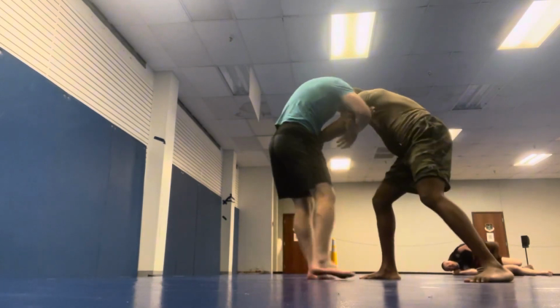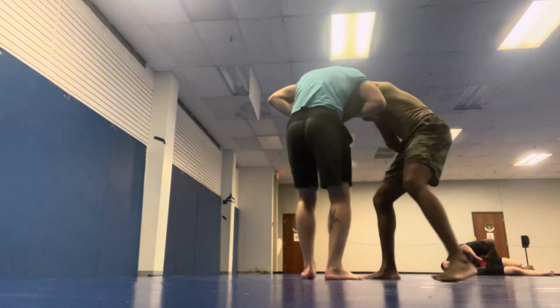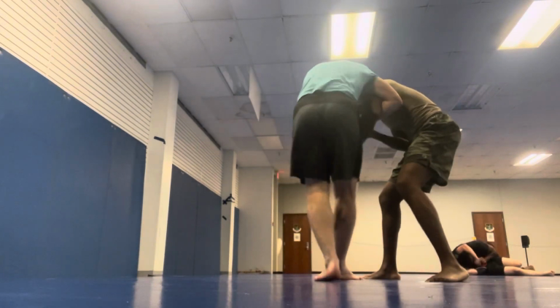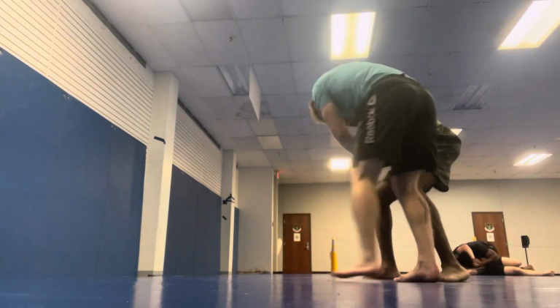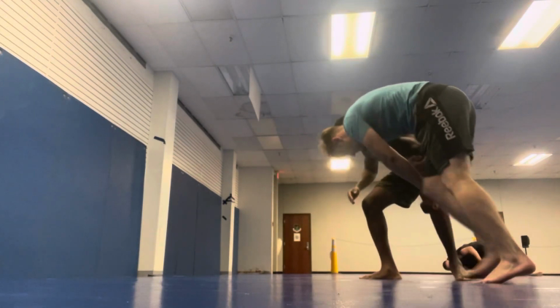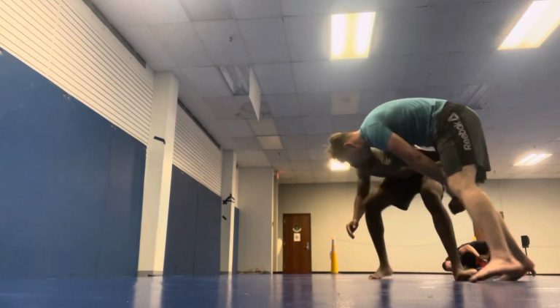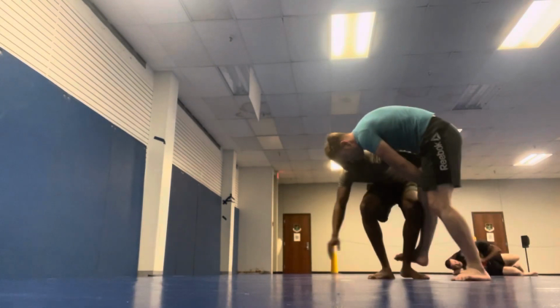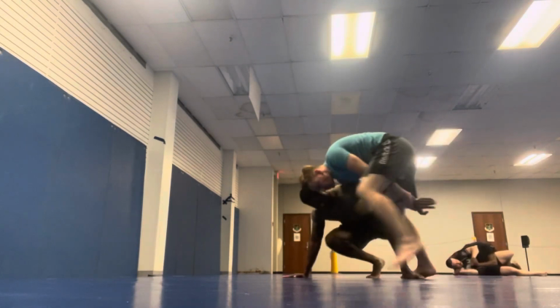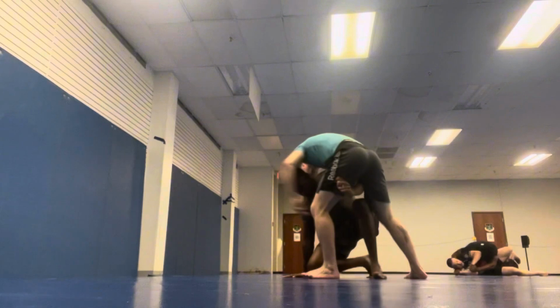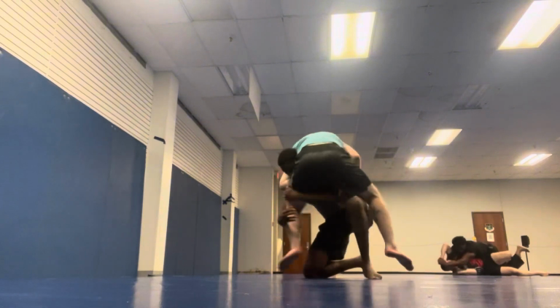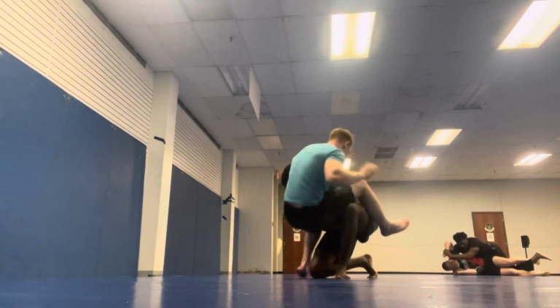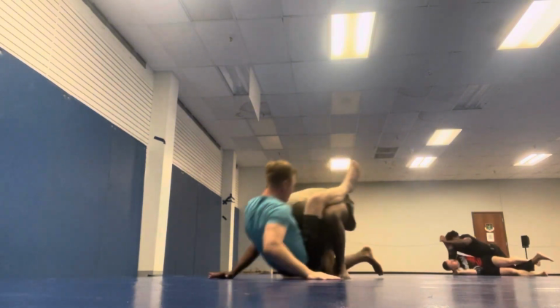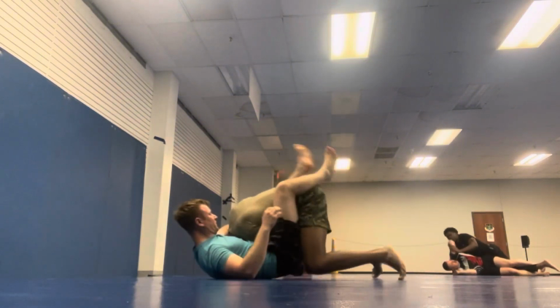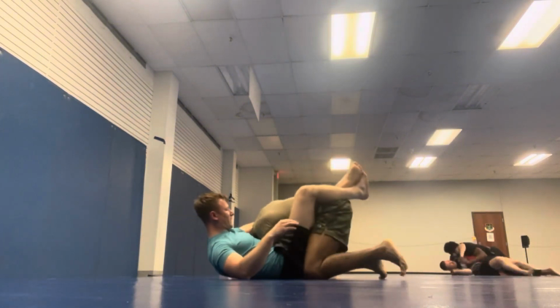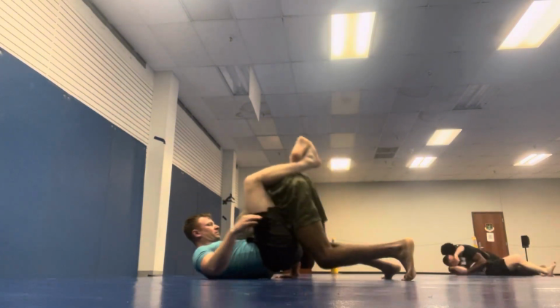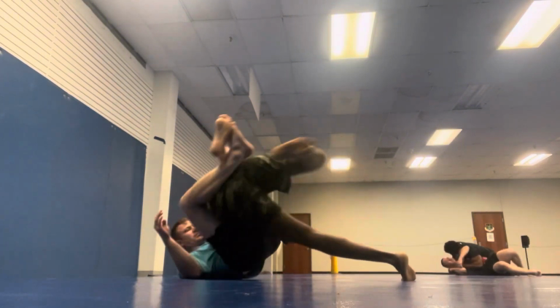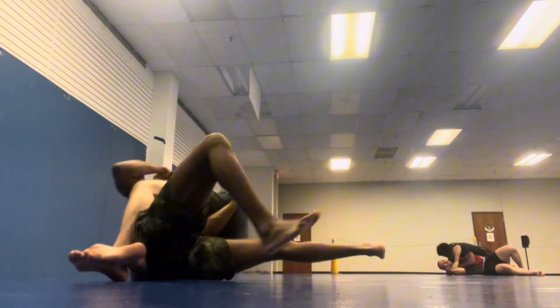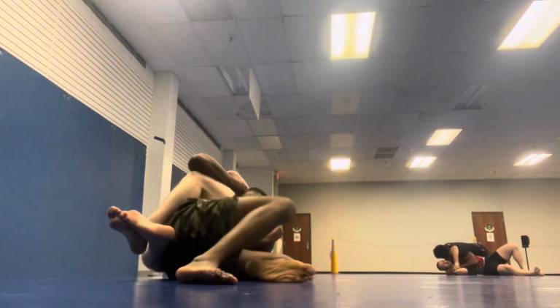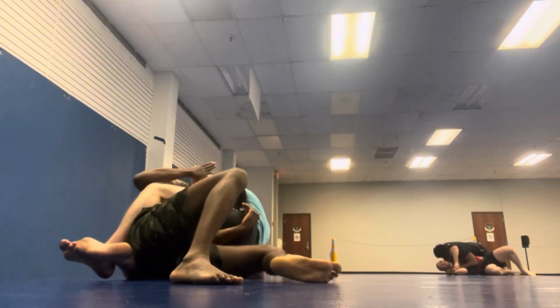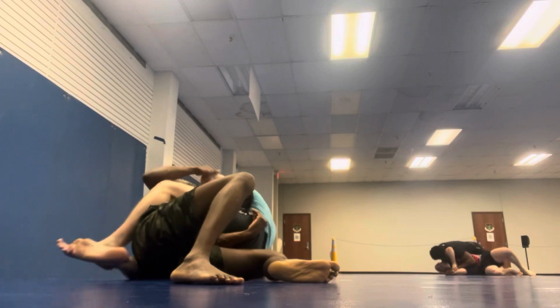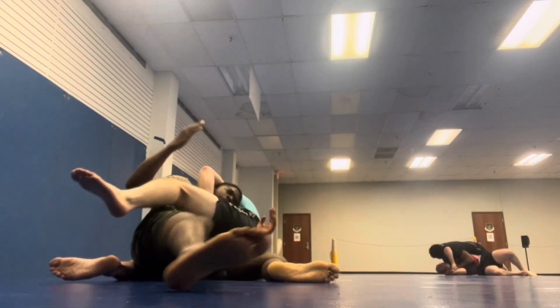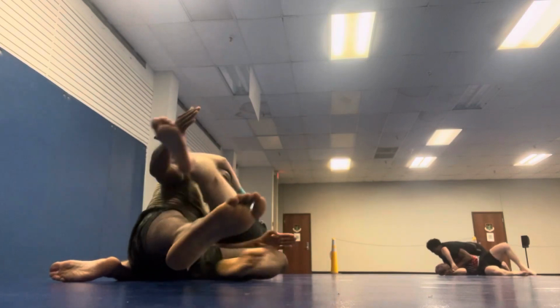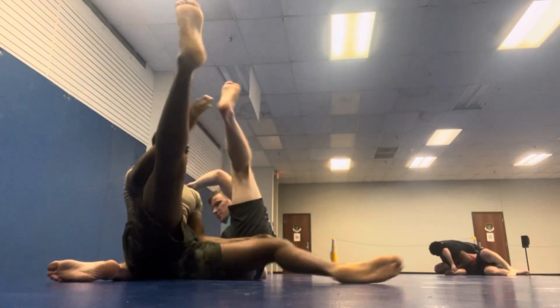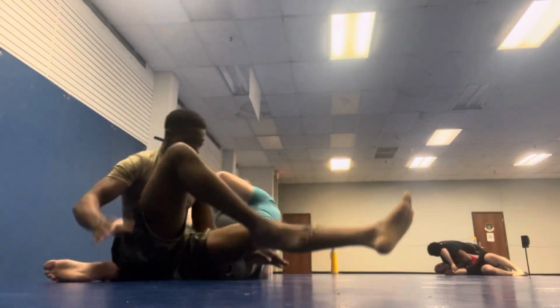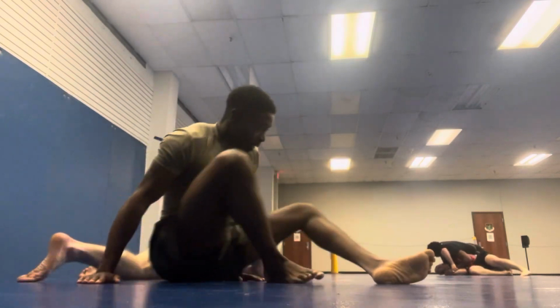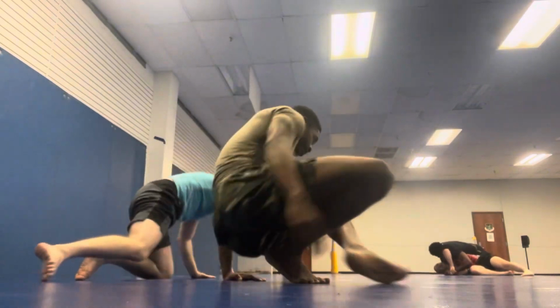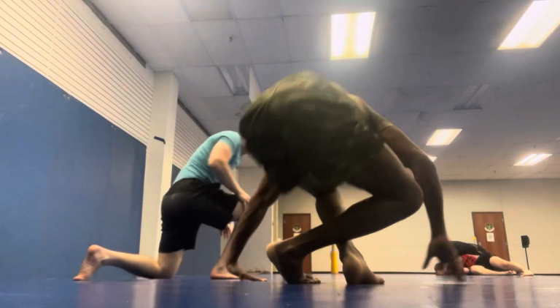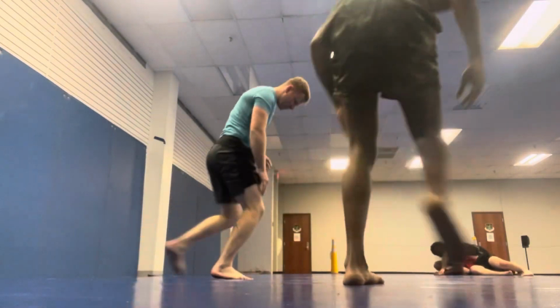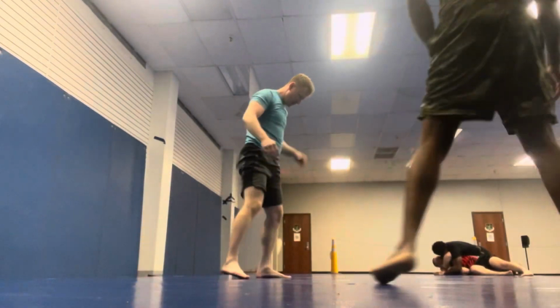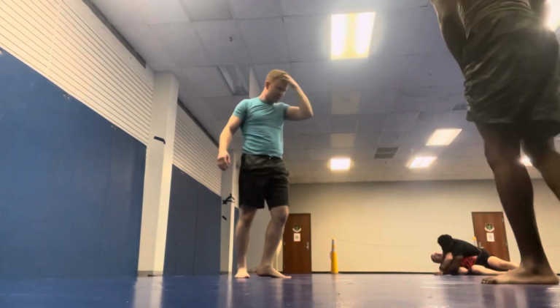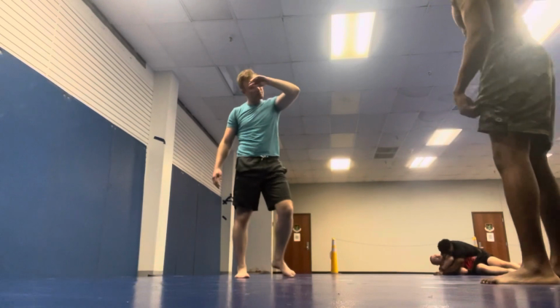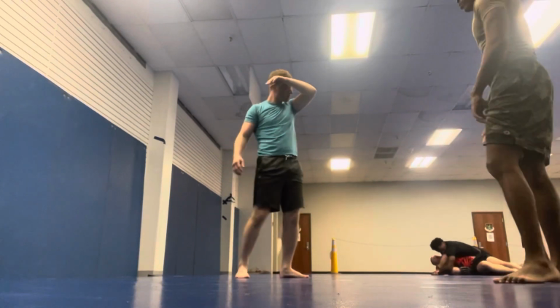I go for a nice lazy arm drag but into that side position, so I angle myself so no frames can really stop me. And then, again, I spam guillotines. I think guillotines are an underutilized submission. You'll see a lot of that in these rolls that I'm going to post today.